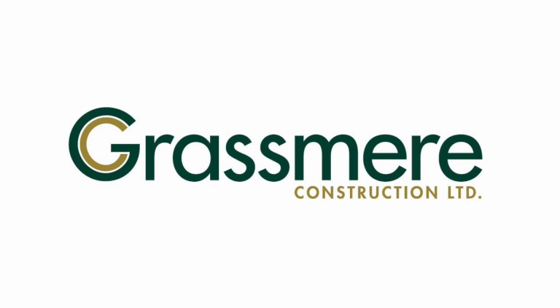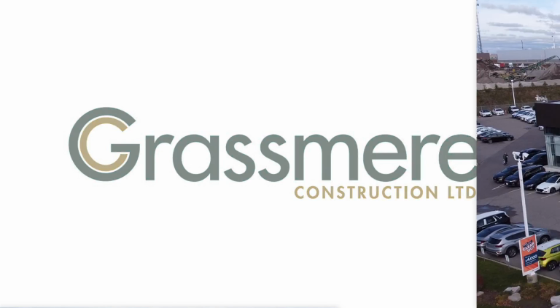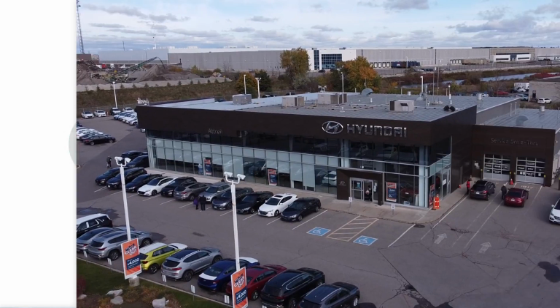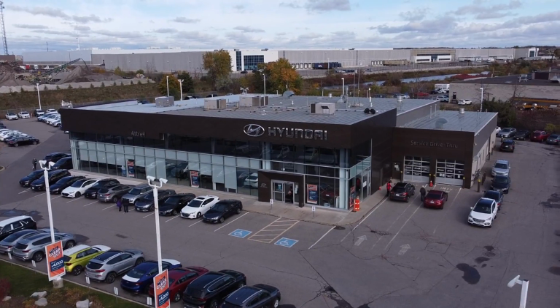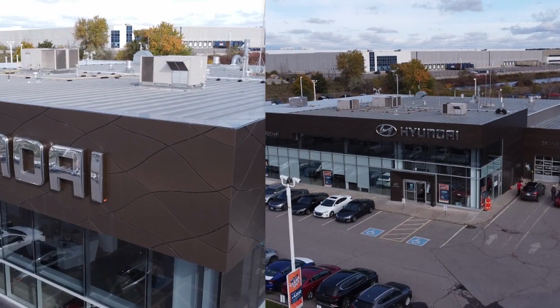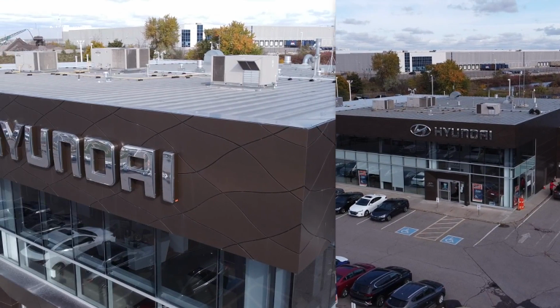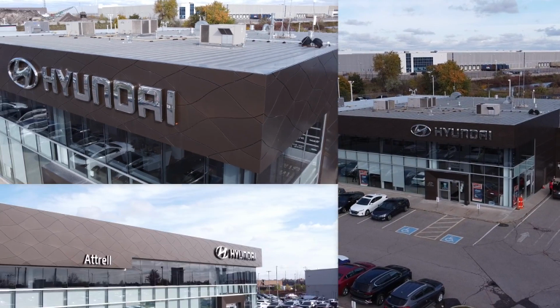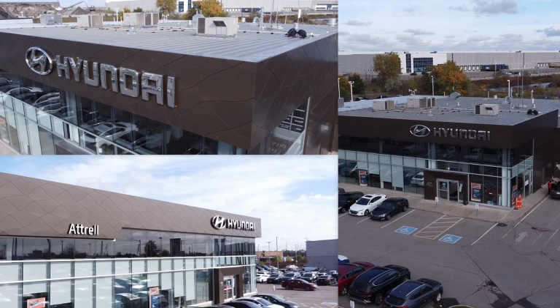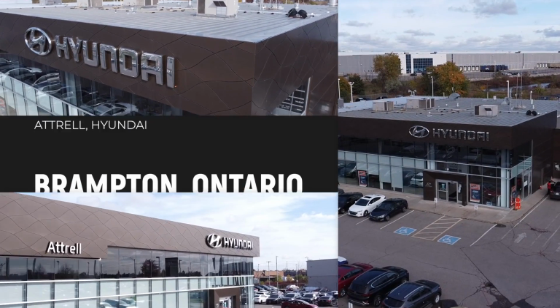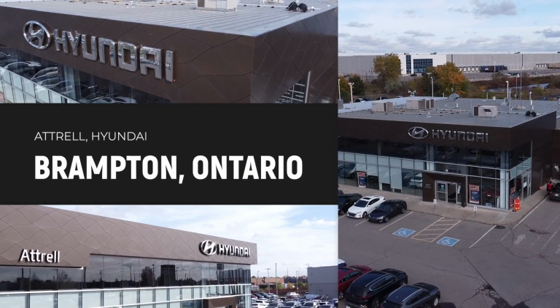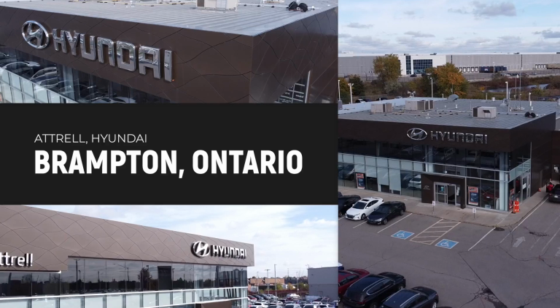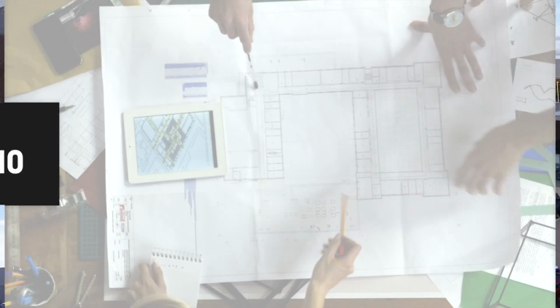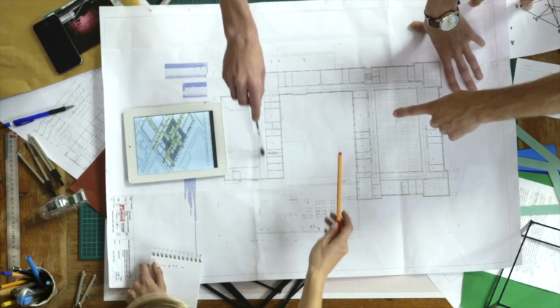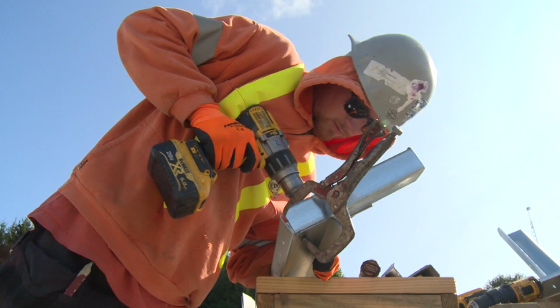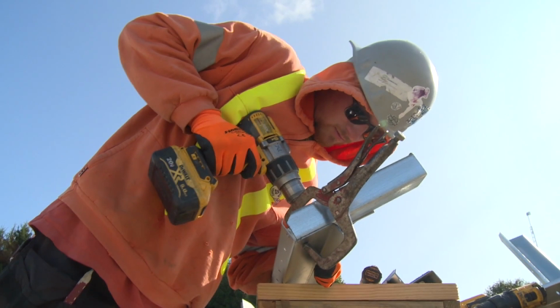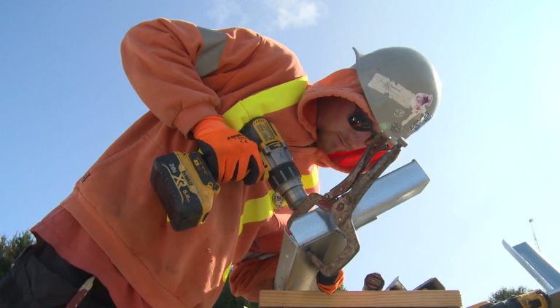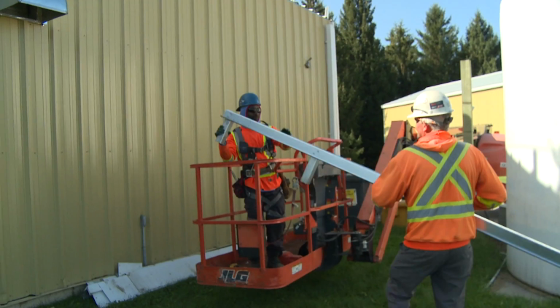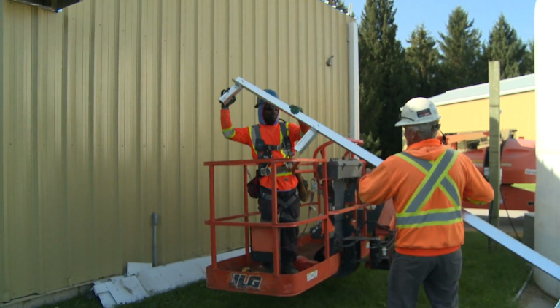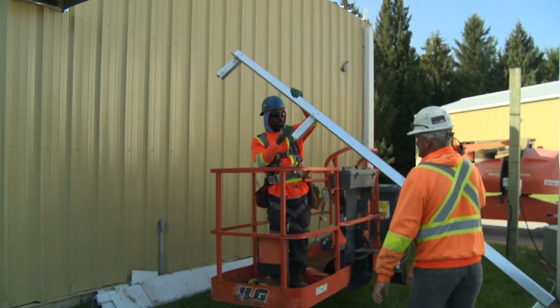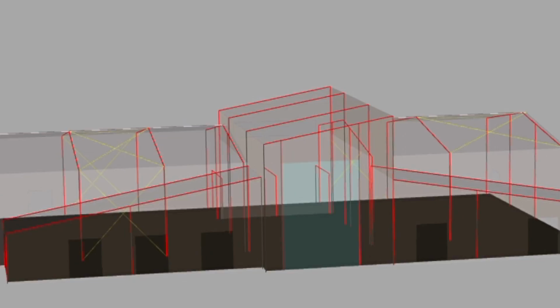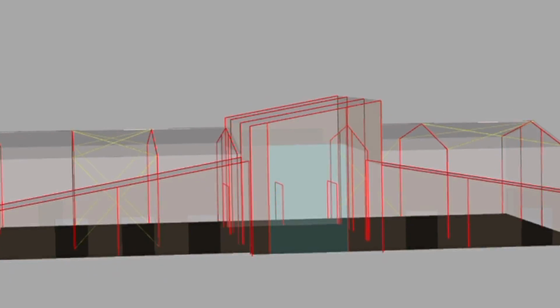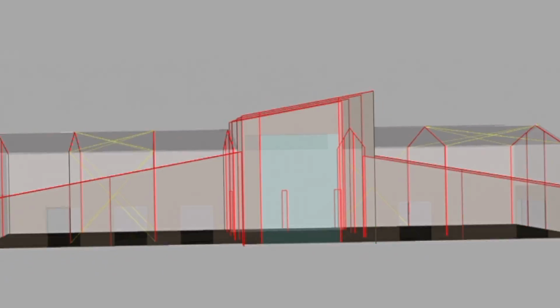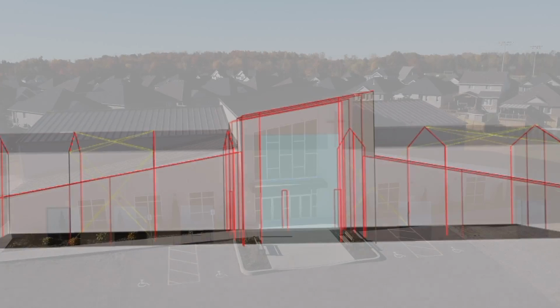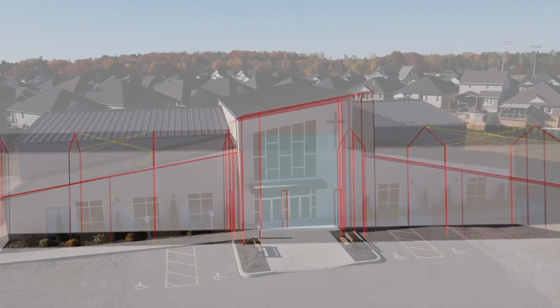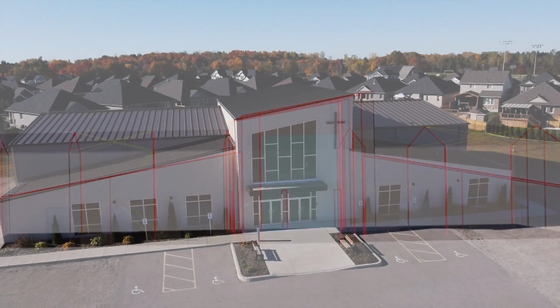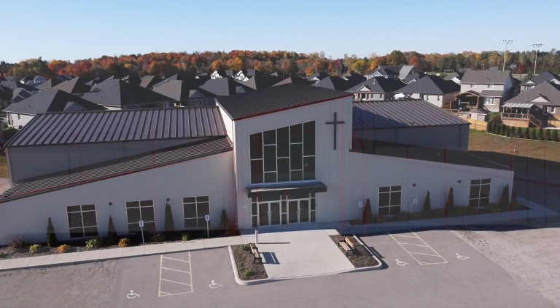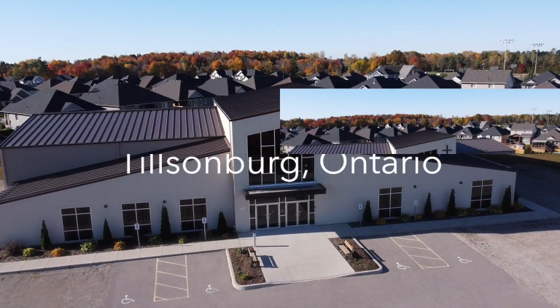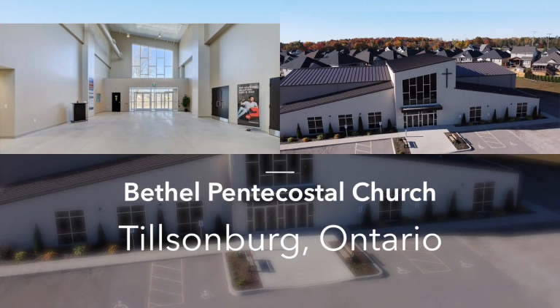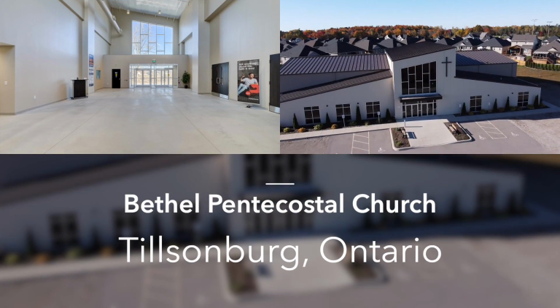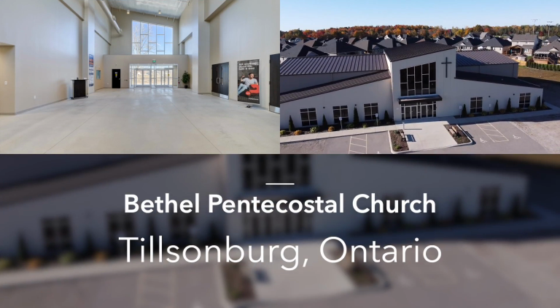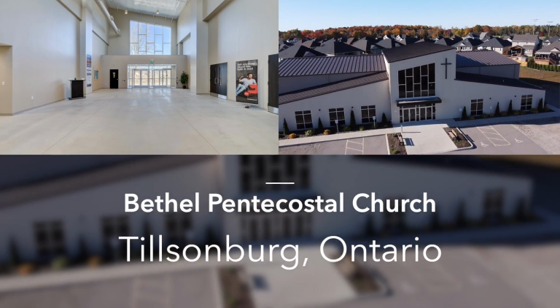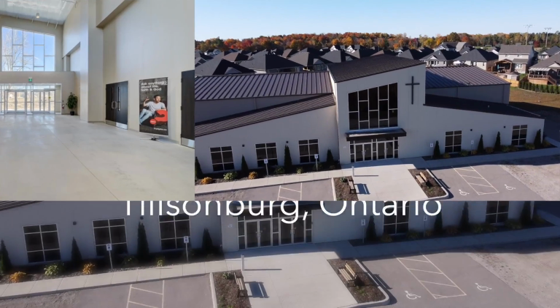Use the Grasmere Advantage in your favour. Our three-phase approach from design through construction means our team works with you every step of the way to deliver a quality-built facility, delivered on time and on budget.